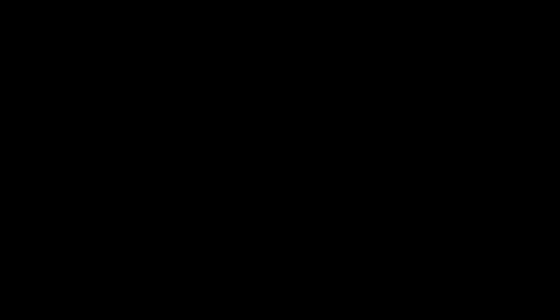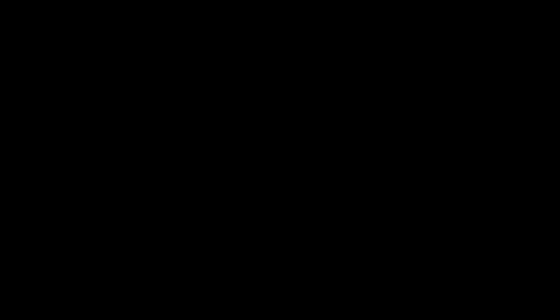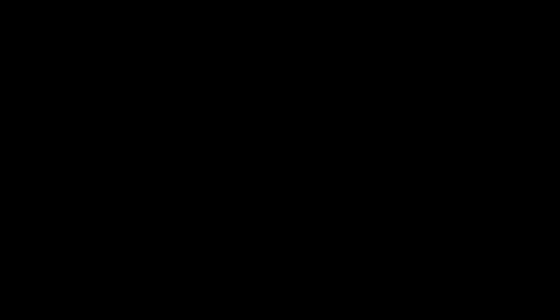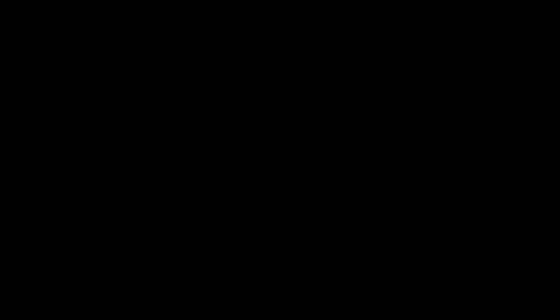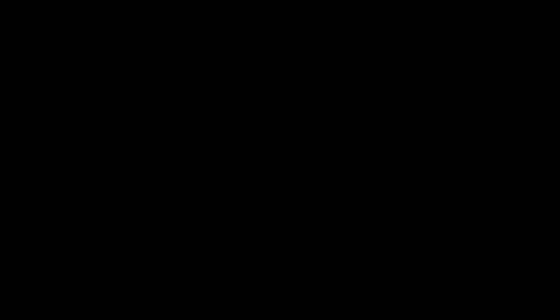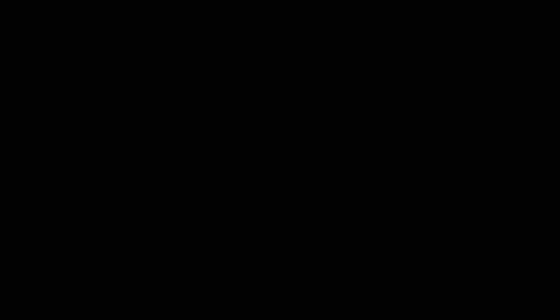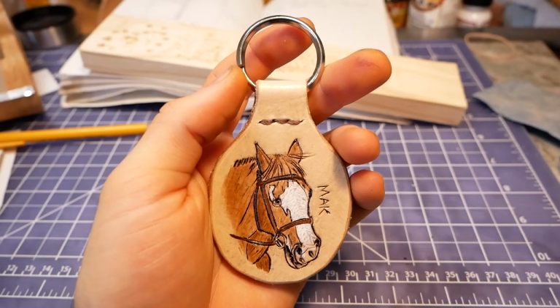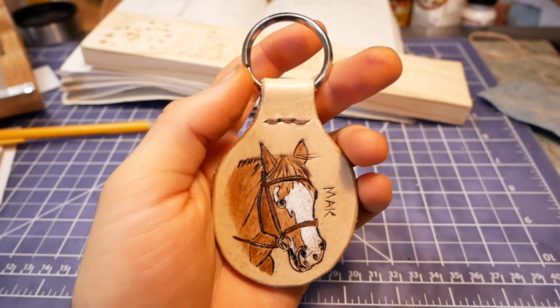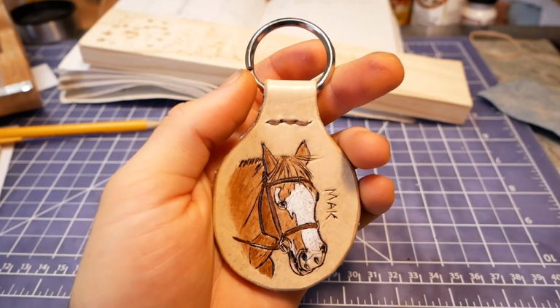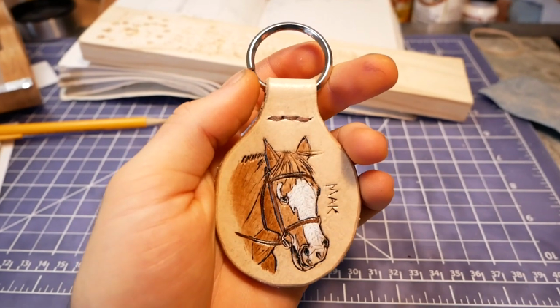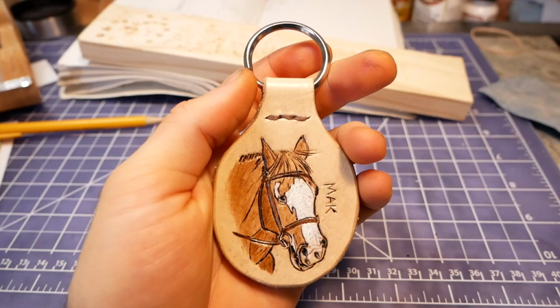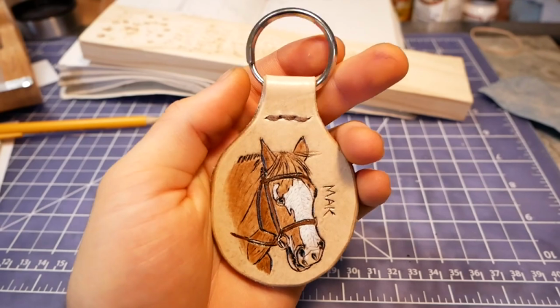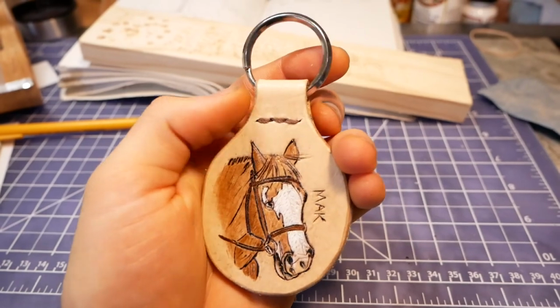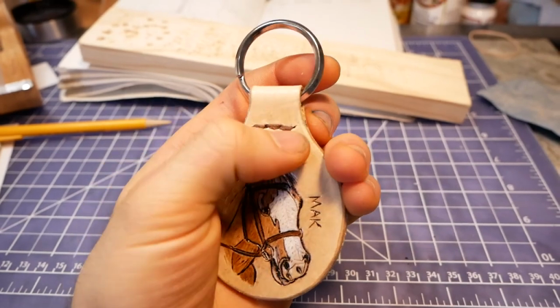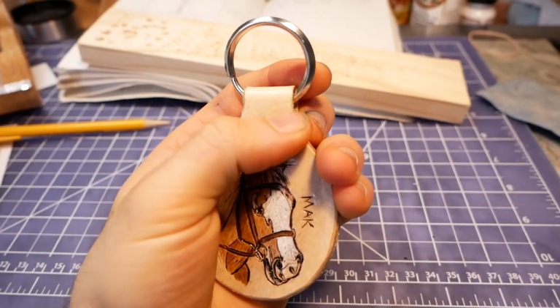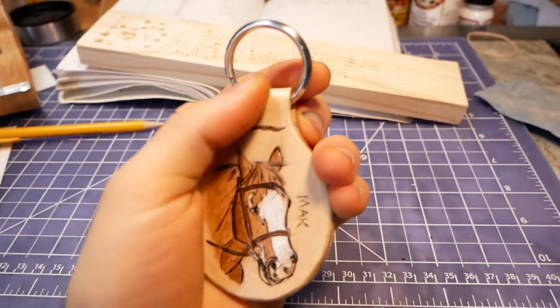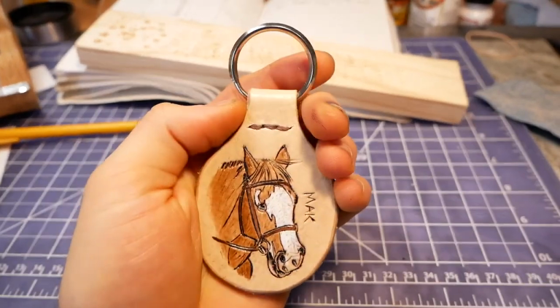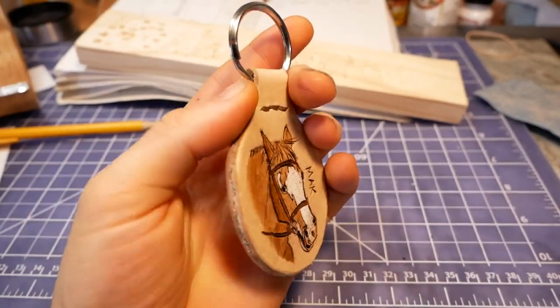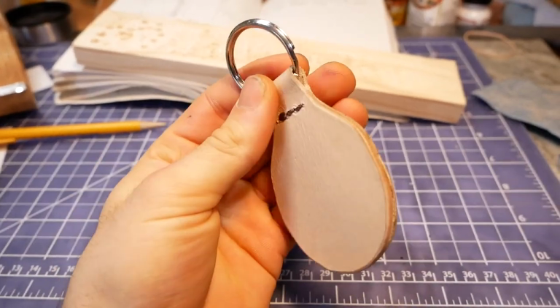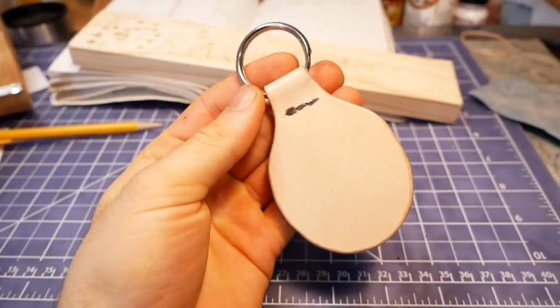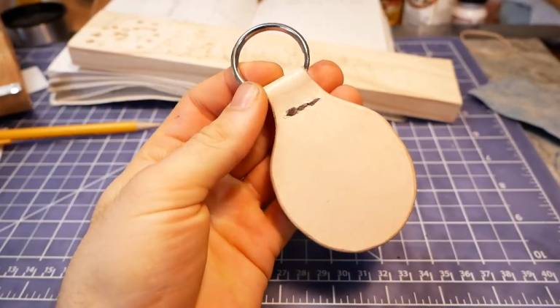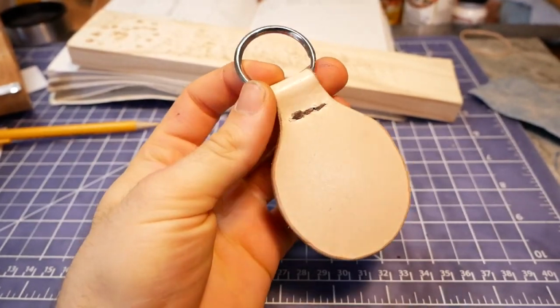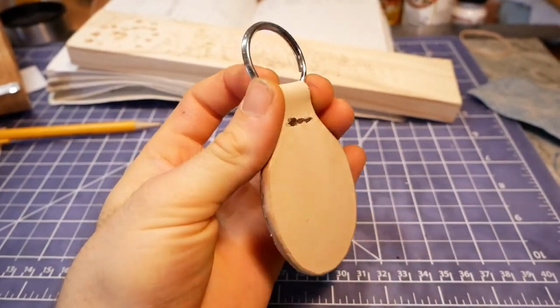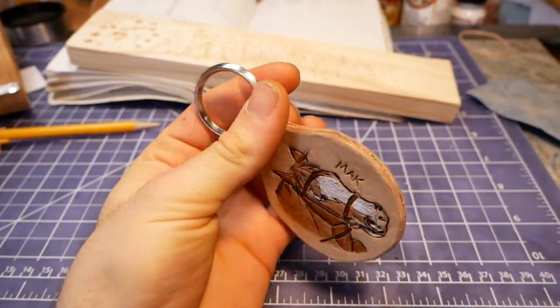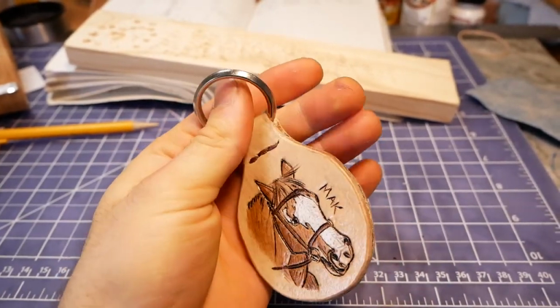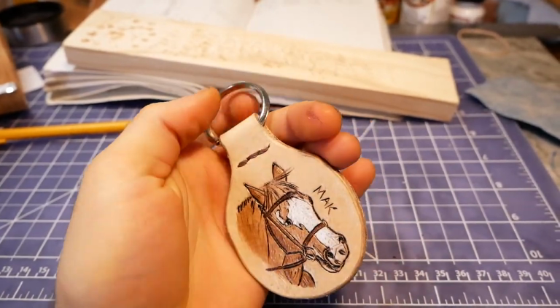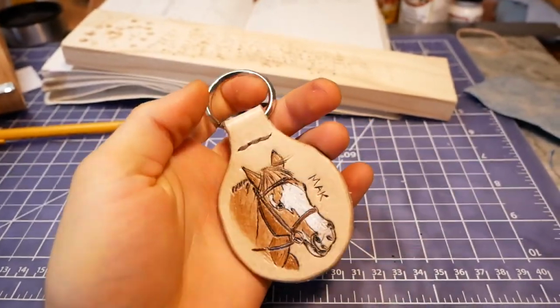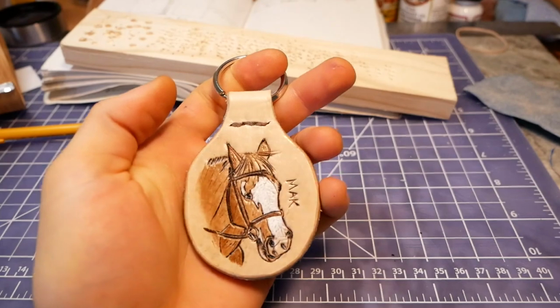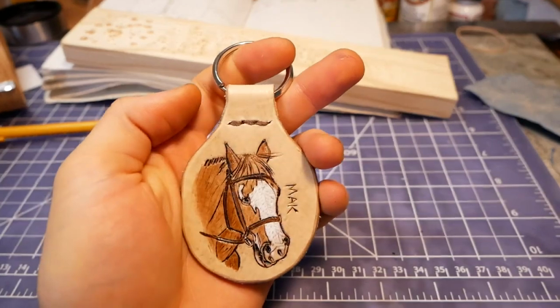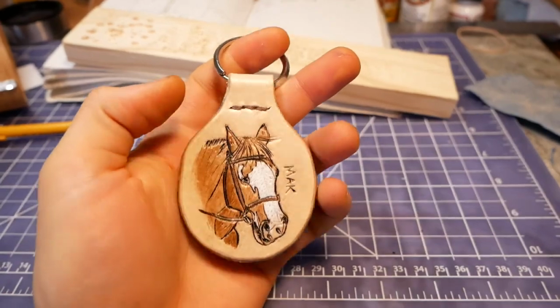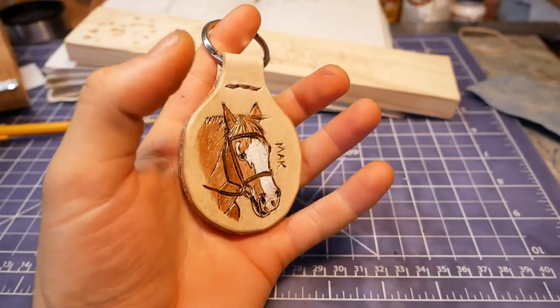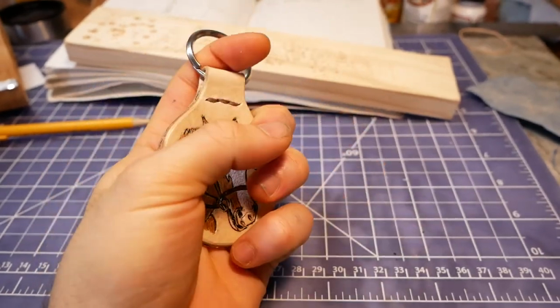All in all, I'm really happy with how much detail I could capture at such a small scale with the combination of carving, dyeing, painting, and antiquing.